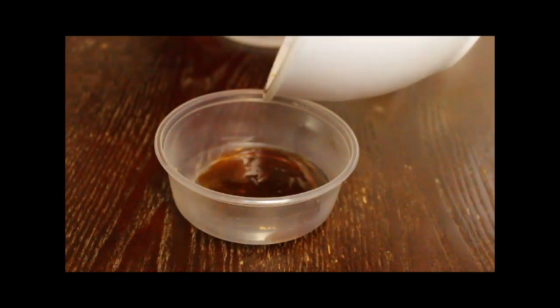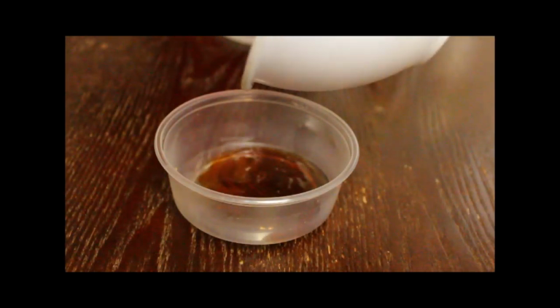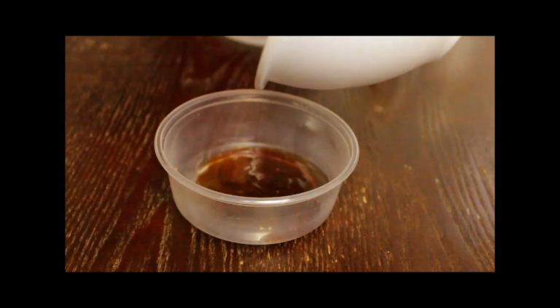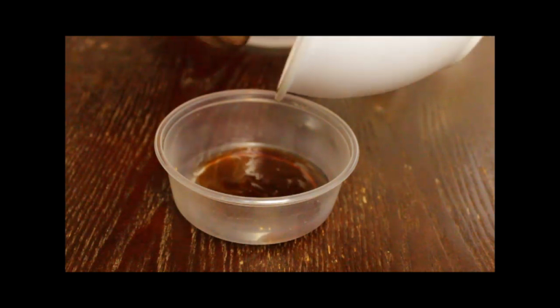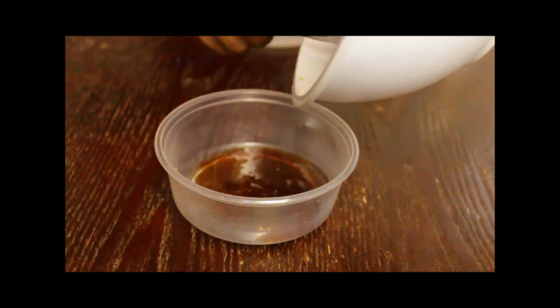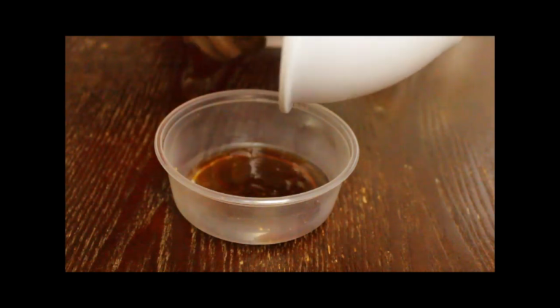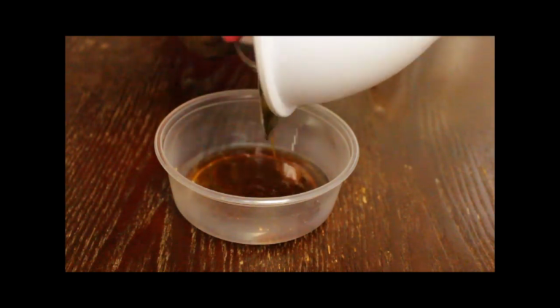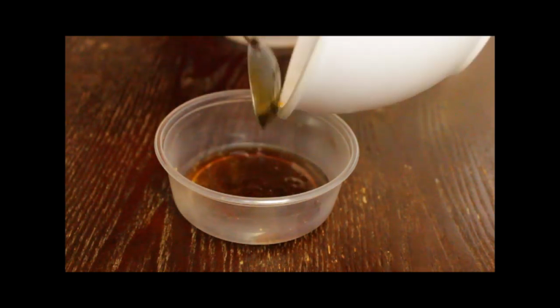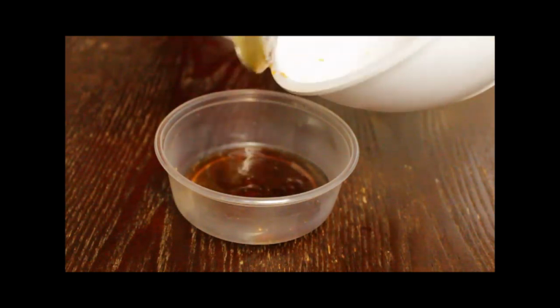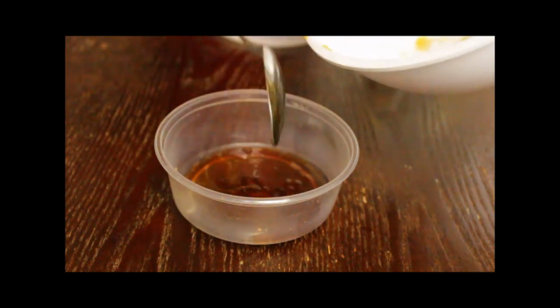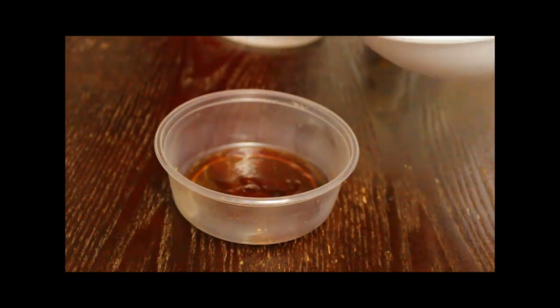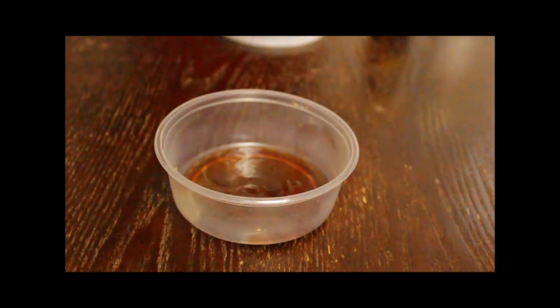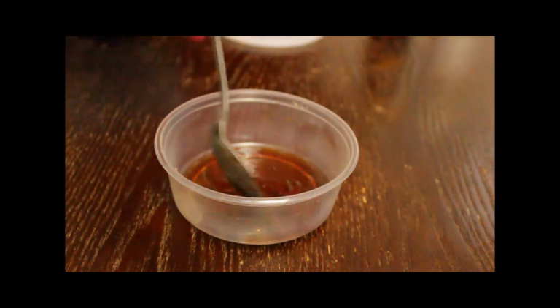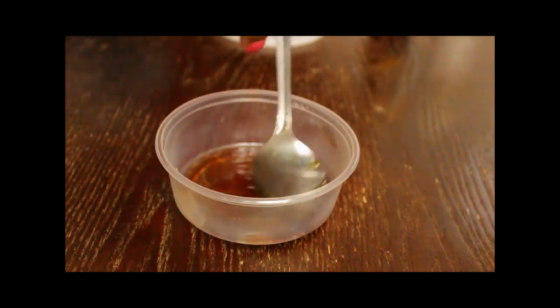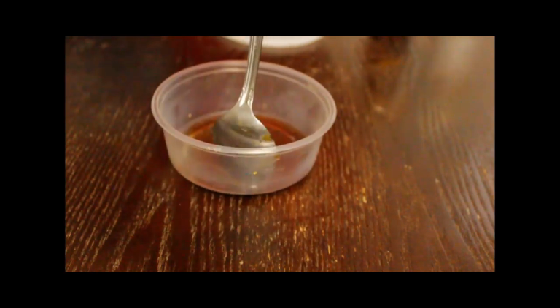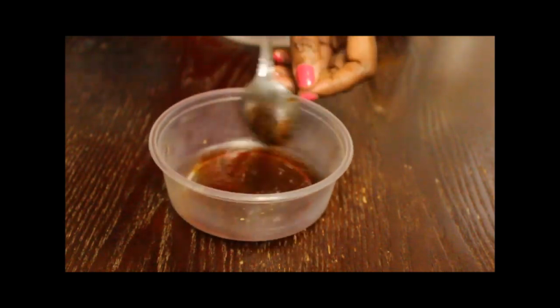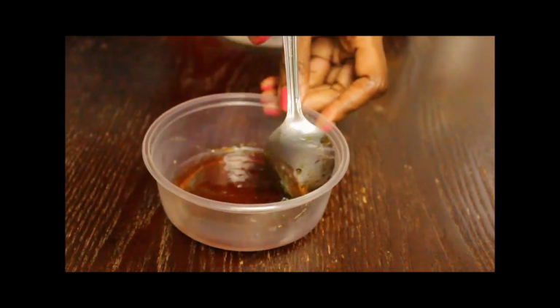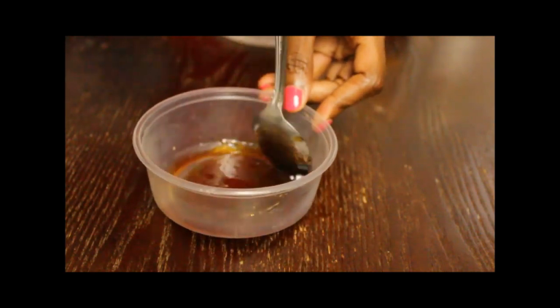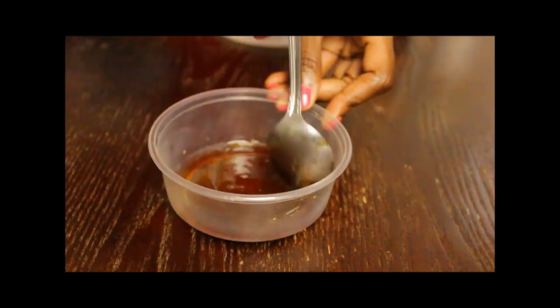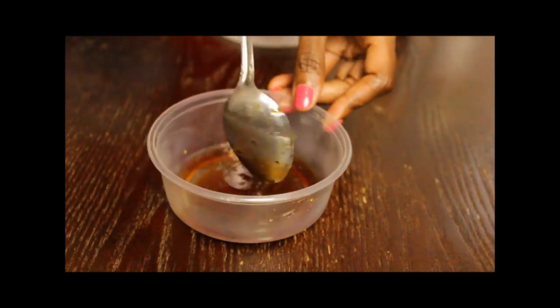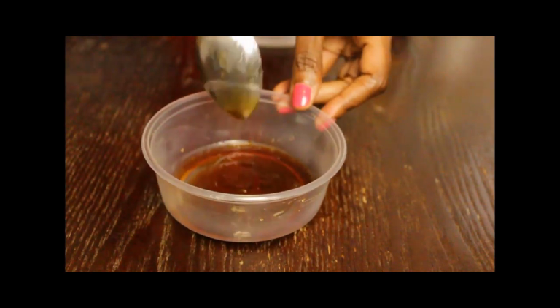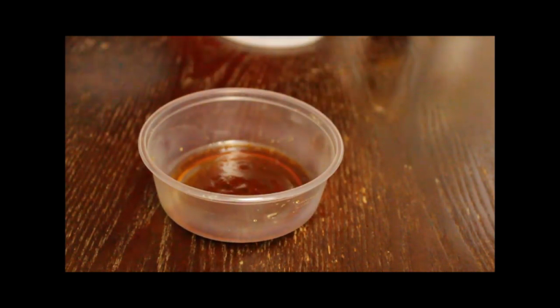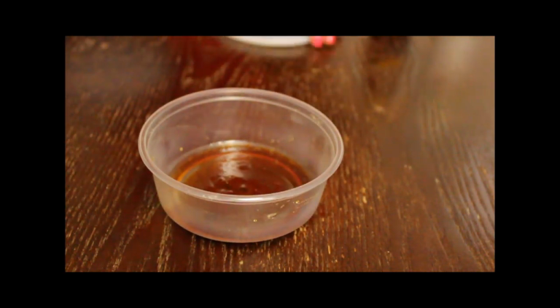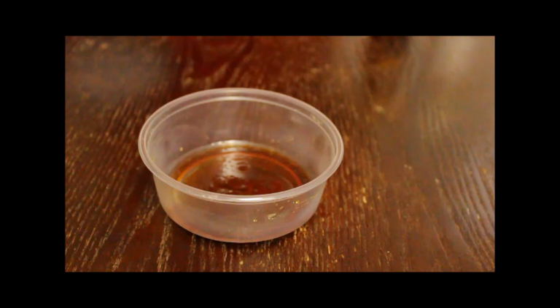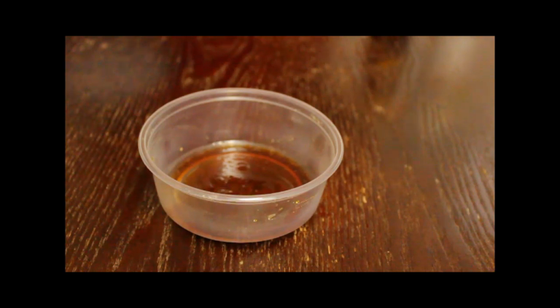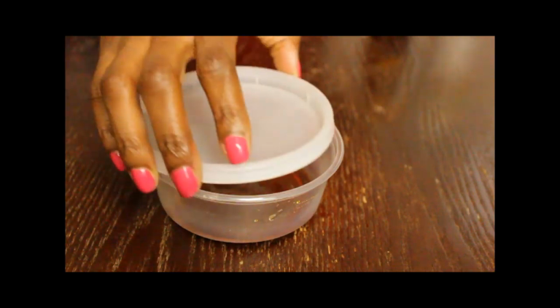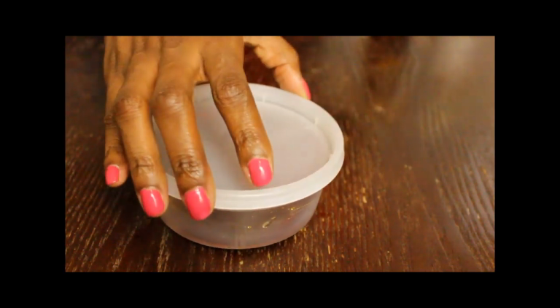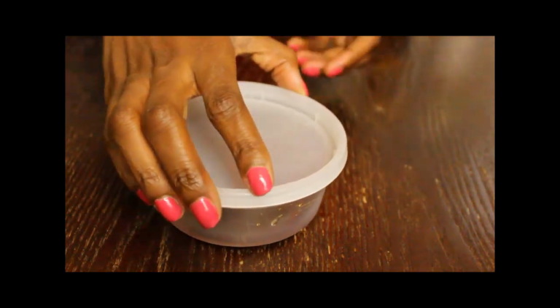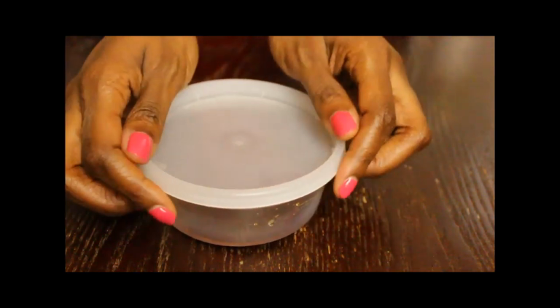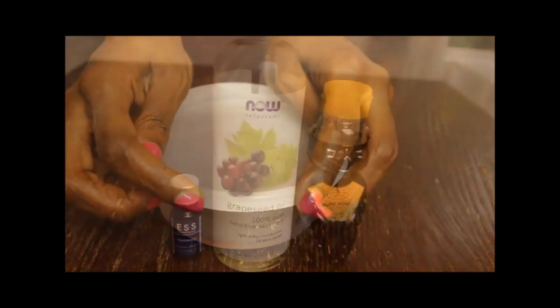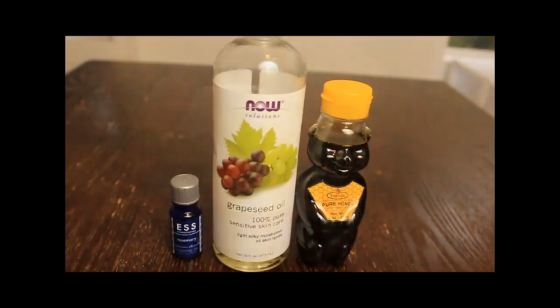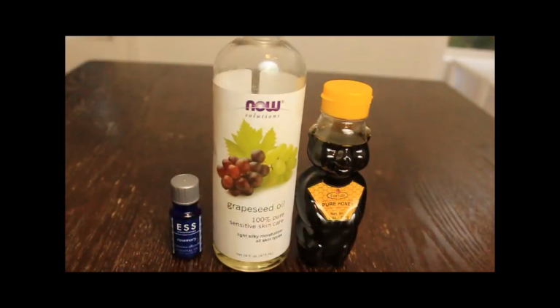This is optional, but if you want to store these homemade conditioners for later use, you can use a sealable bowl or jar. Remember, homemade recipes can only last about 4 to 6 days in the fridge because there are no preservatives.